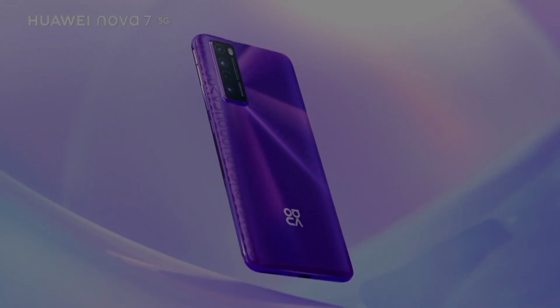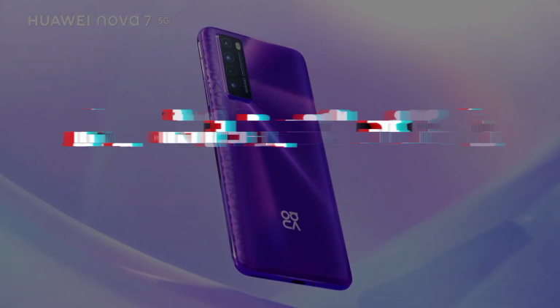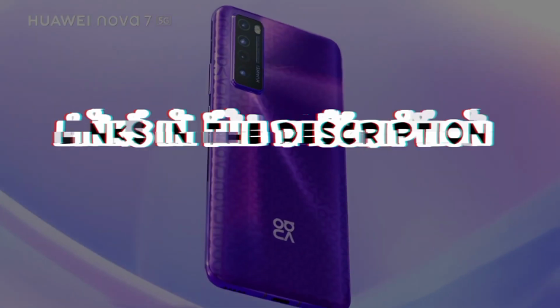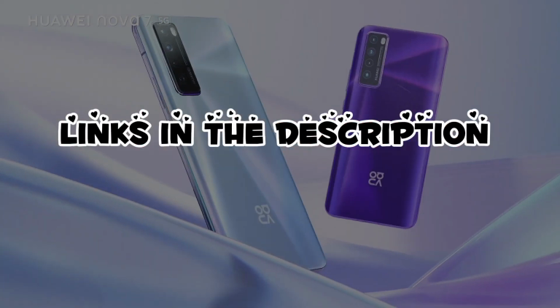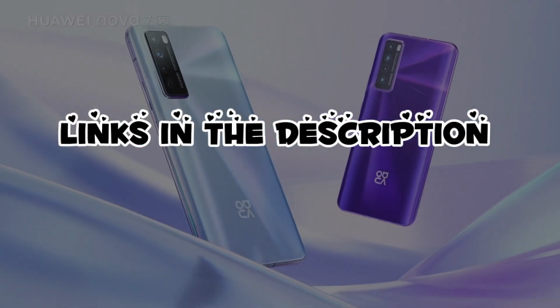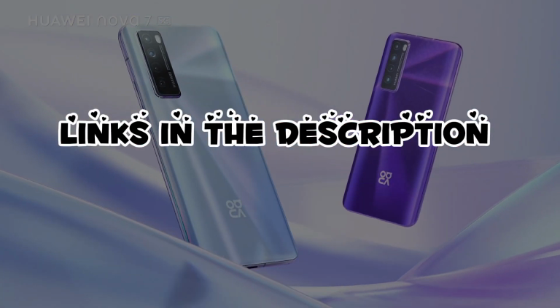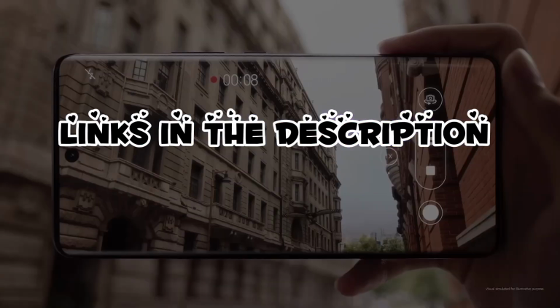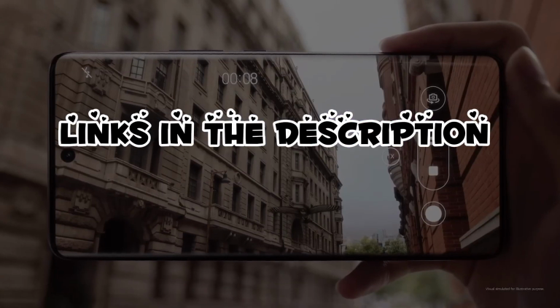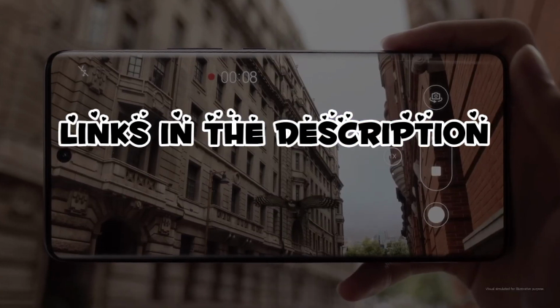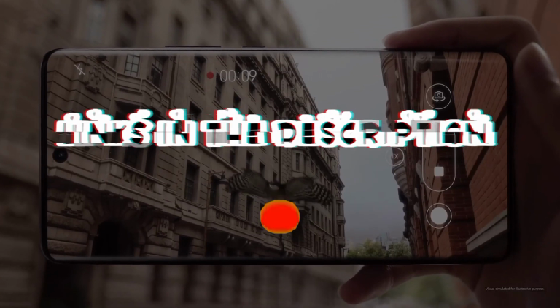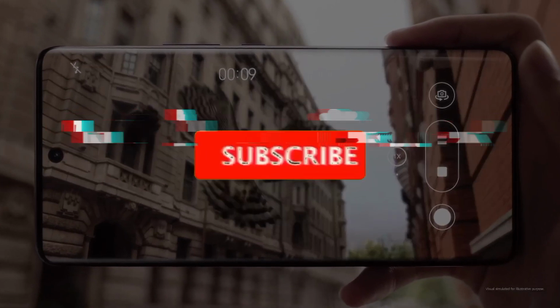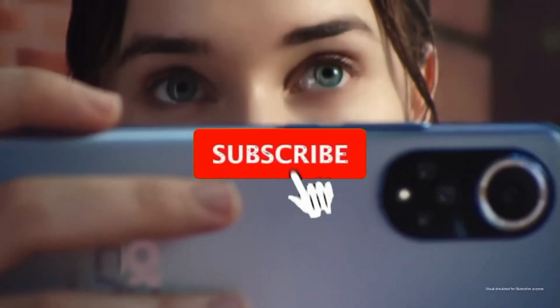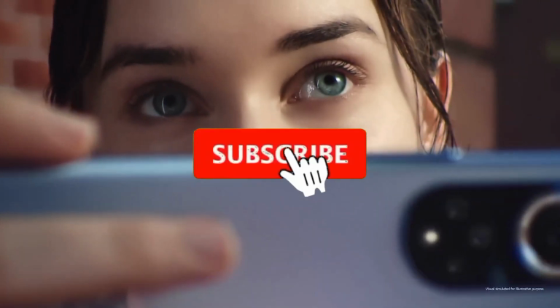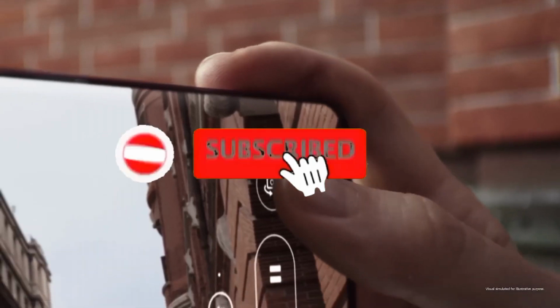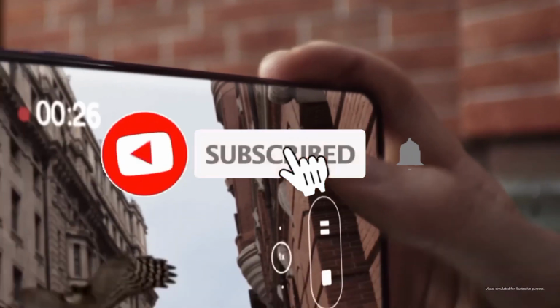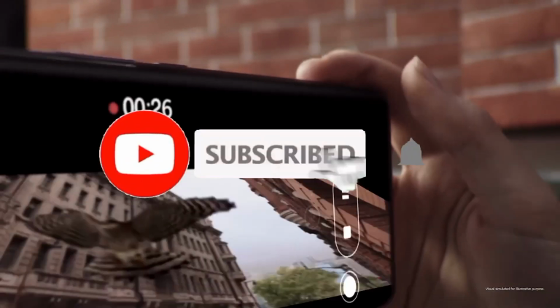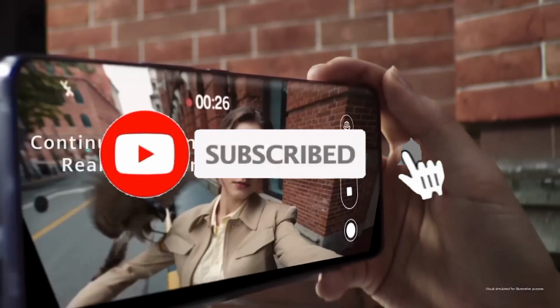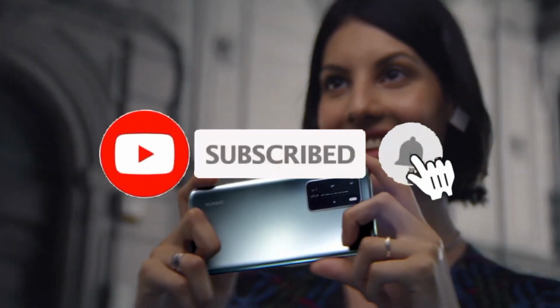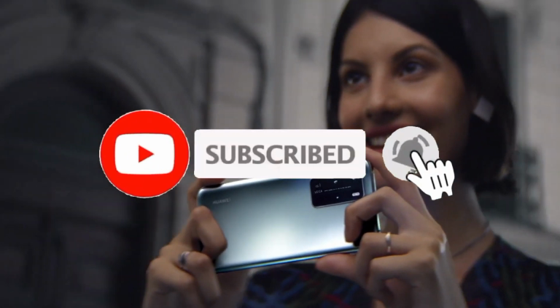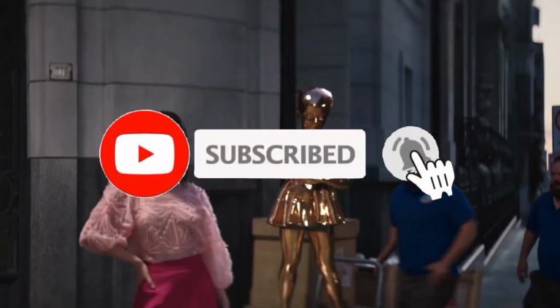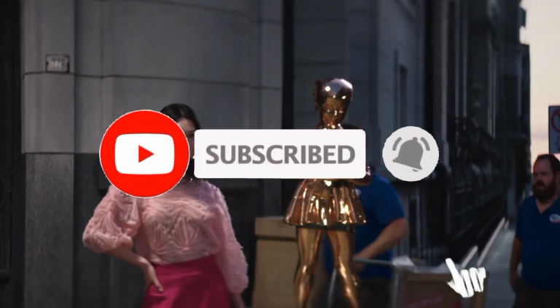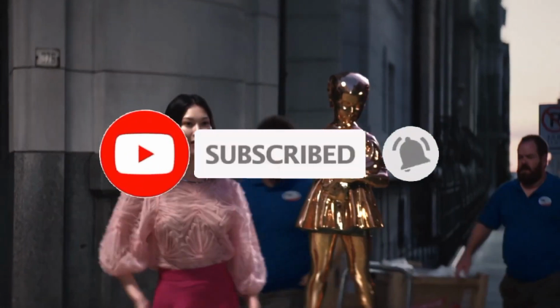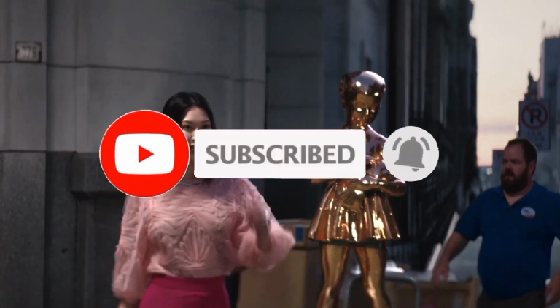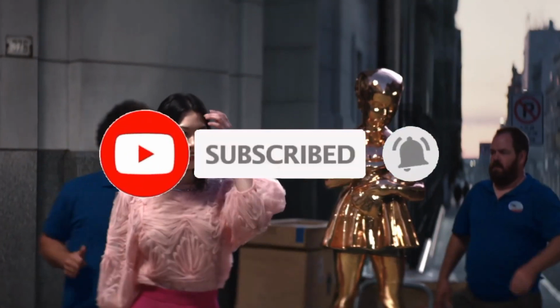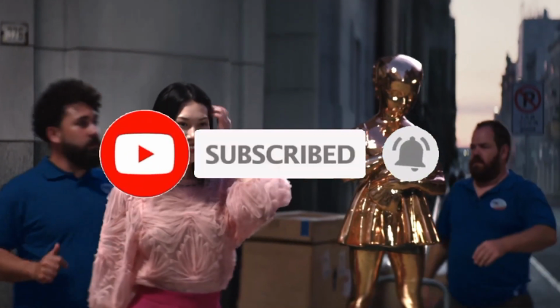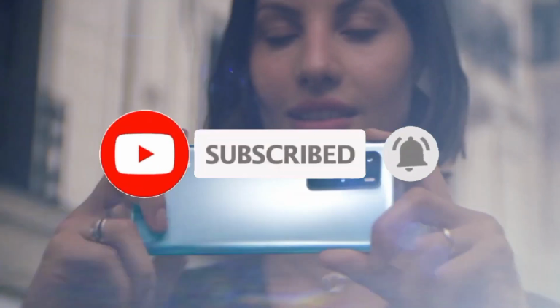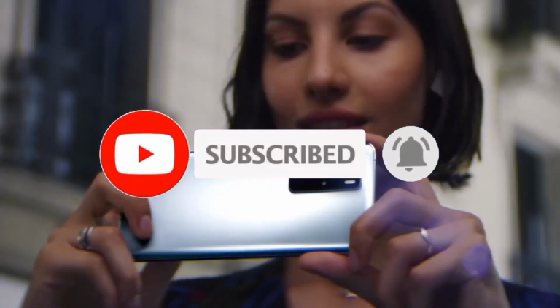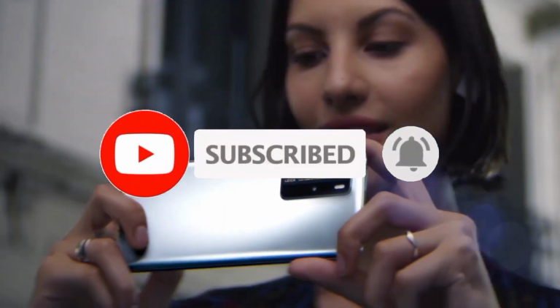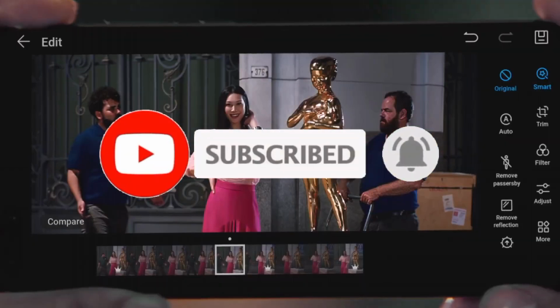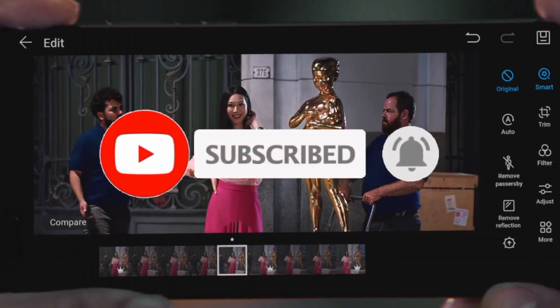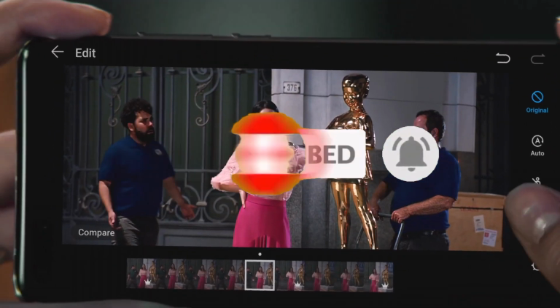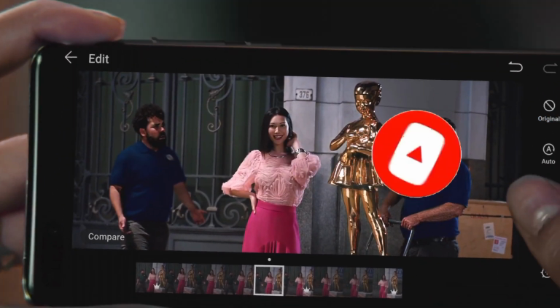For more information, I have put links in the description. Make sure to check it out, like the video, comment, and don't forget to subscribe to our channel. And let's get started.